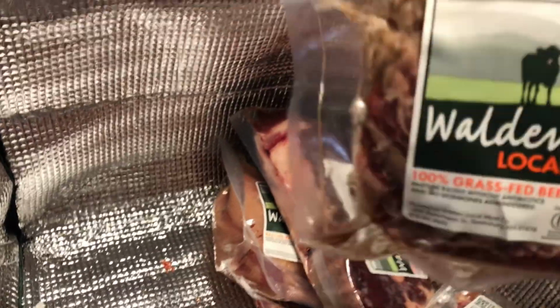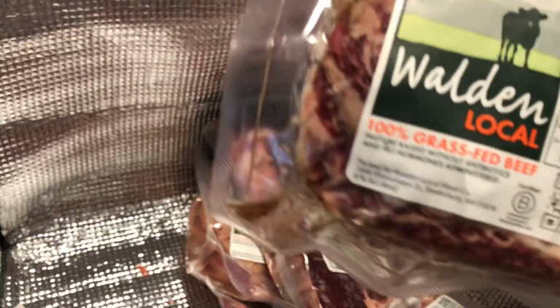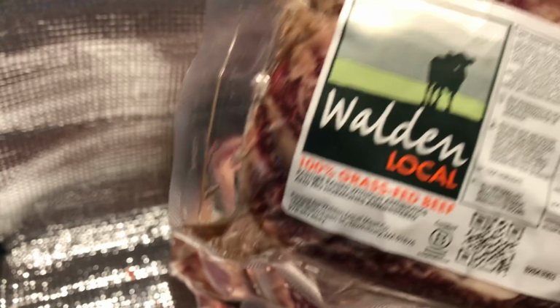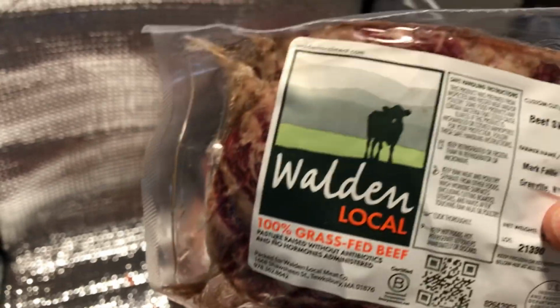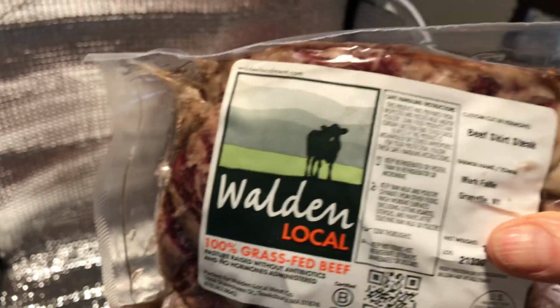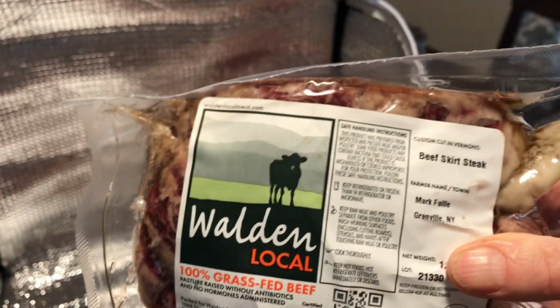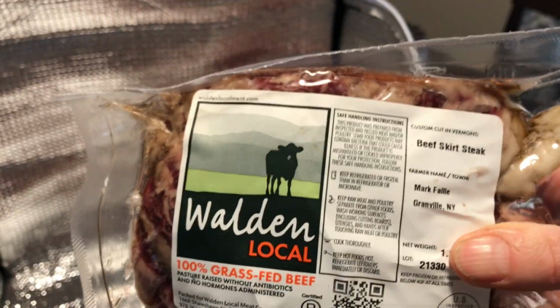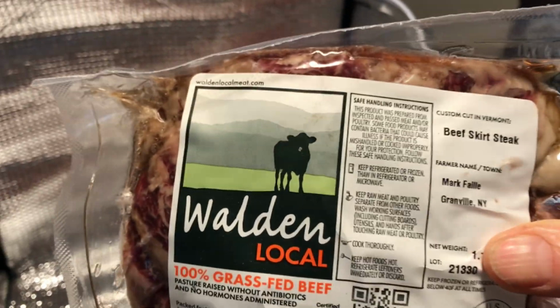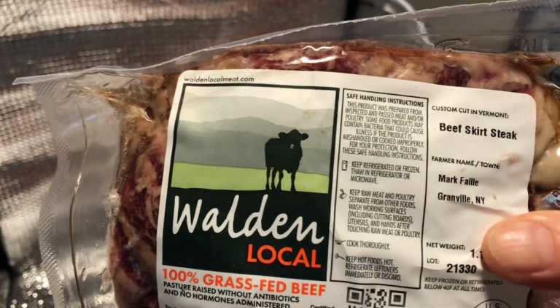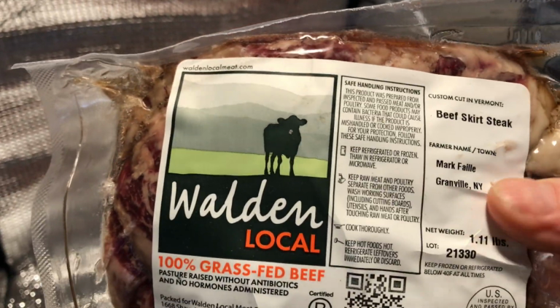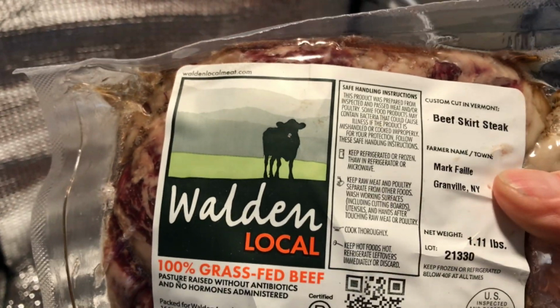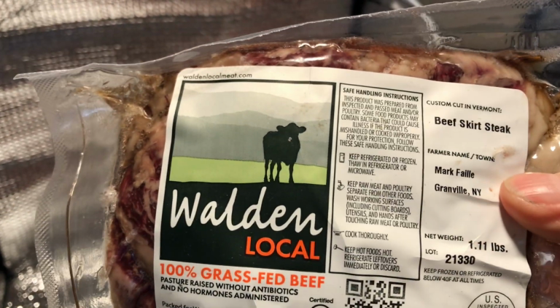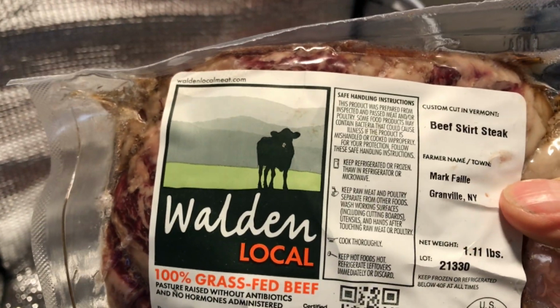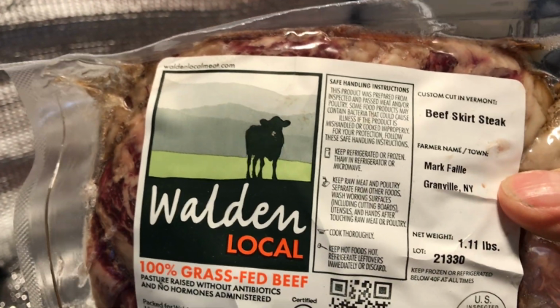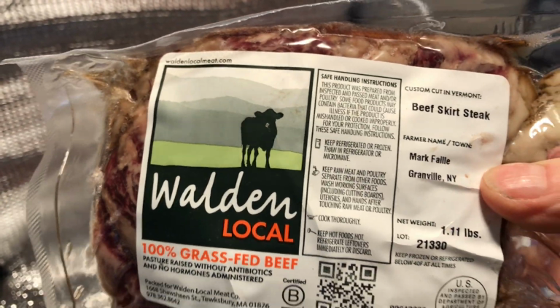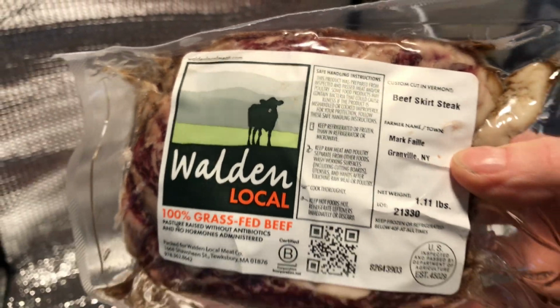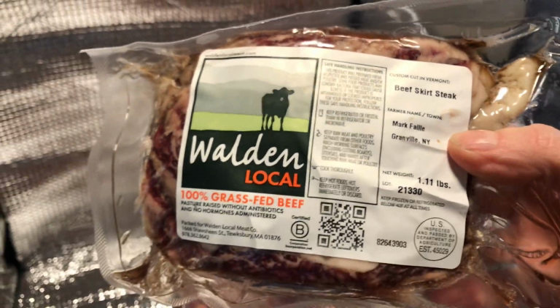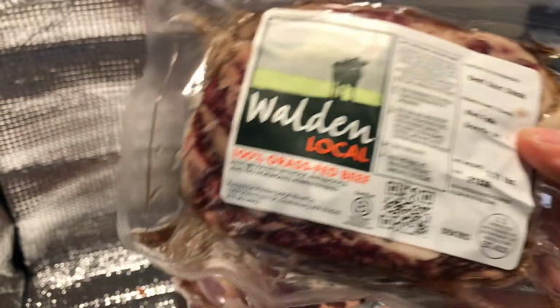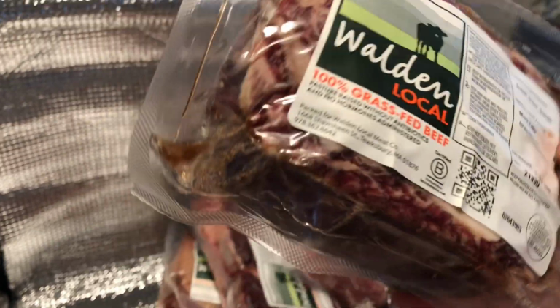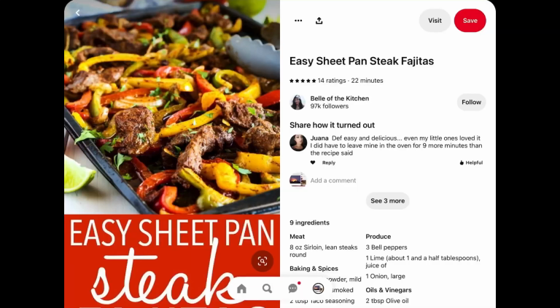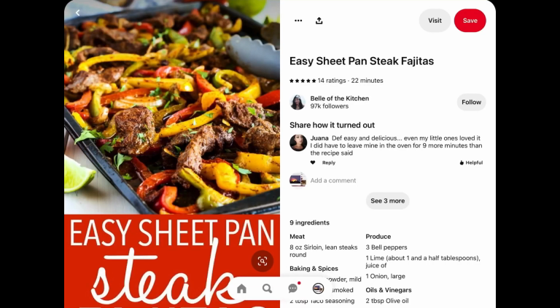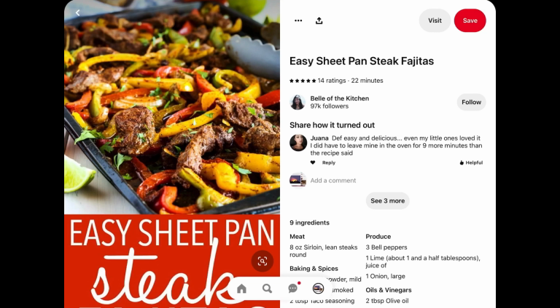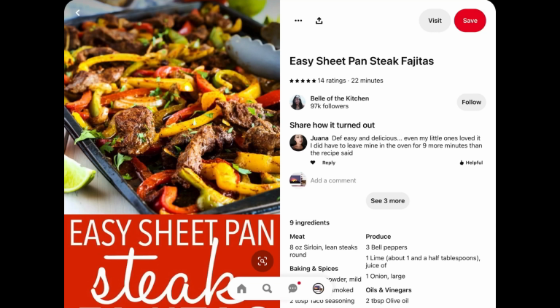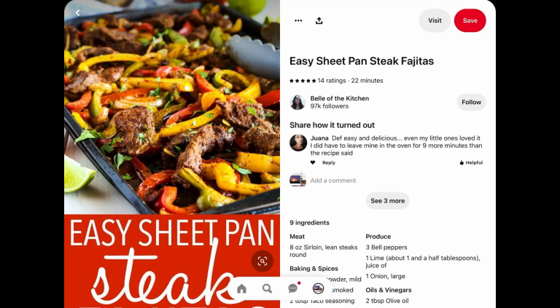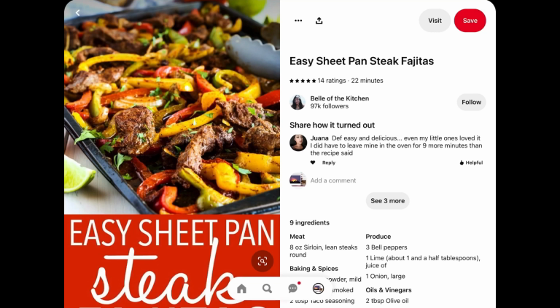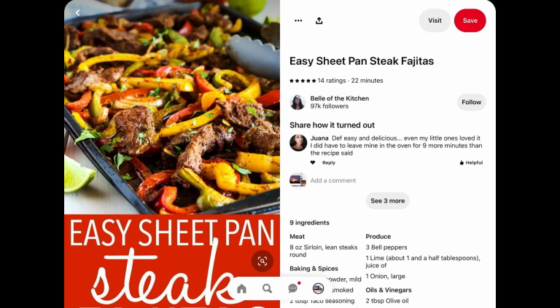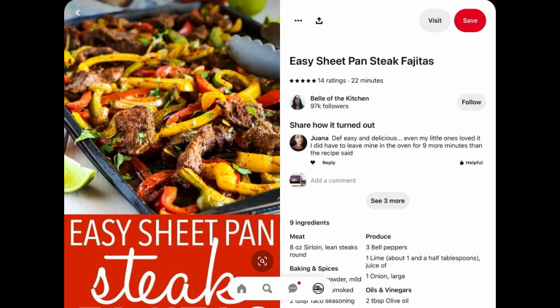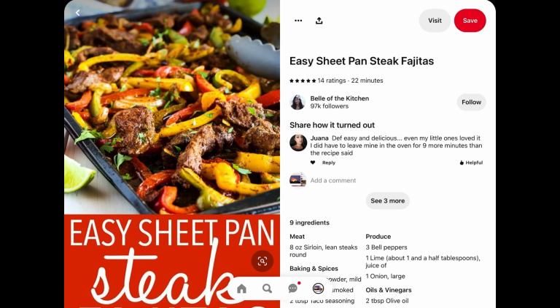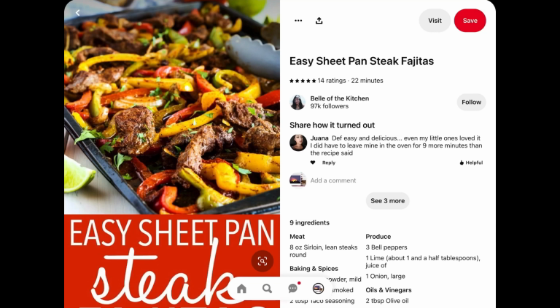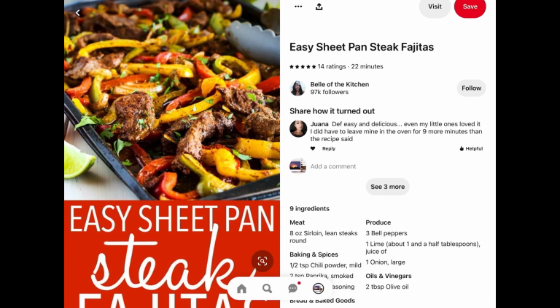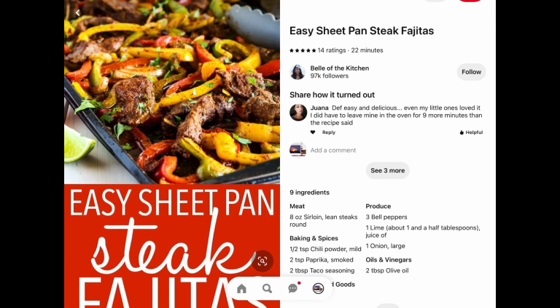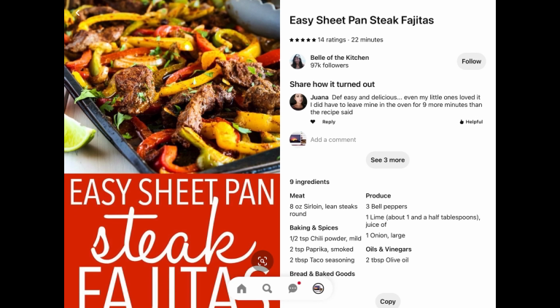Here we have beef skirt steak. I'll use that in steak fajitas, another recipe I found on Pinterest.